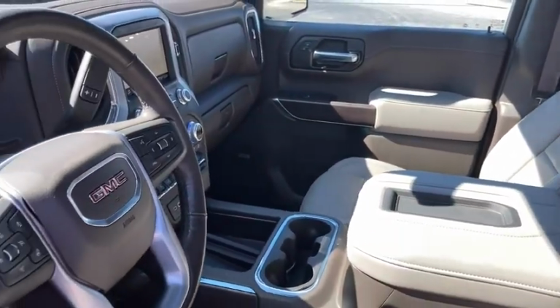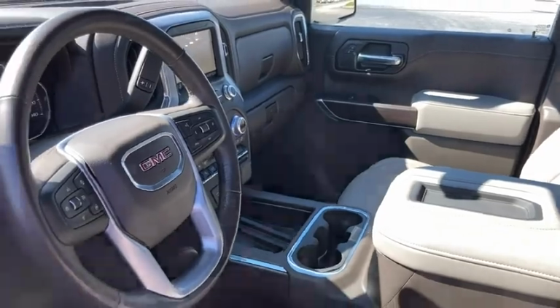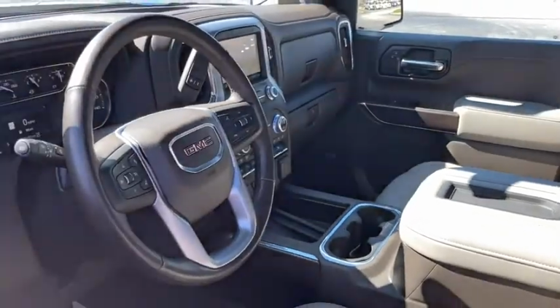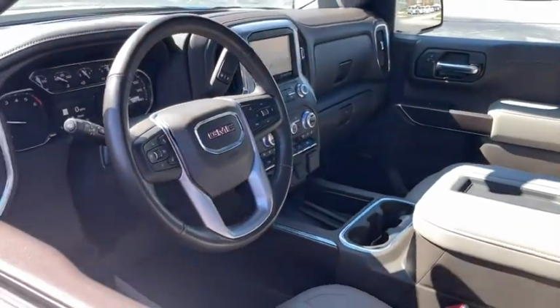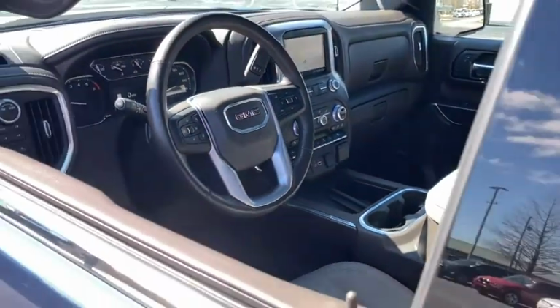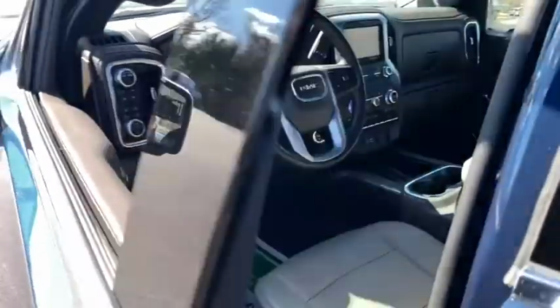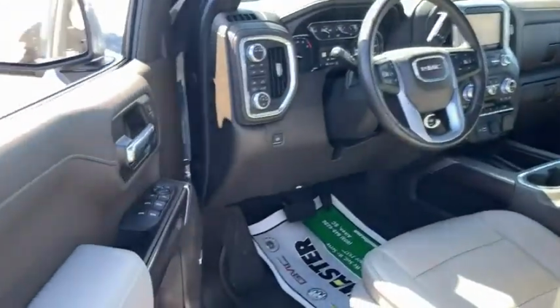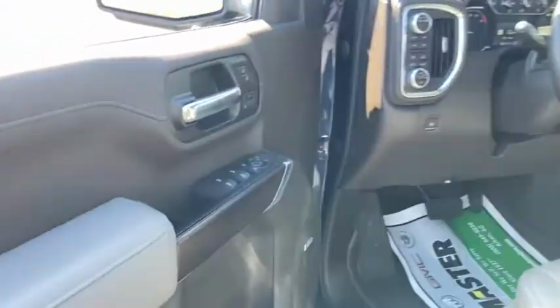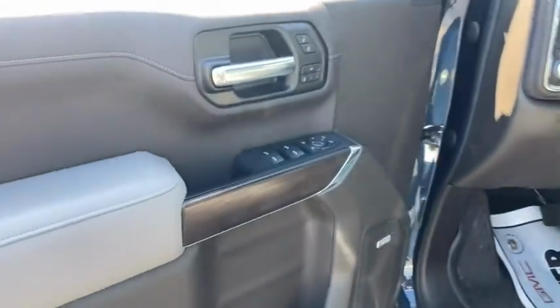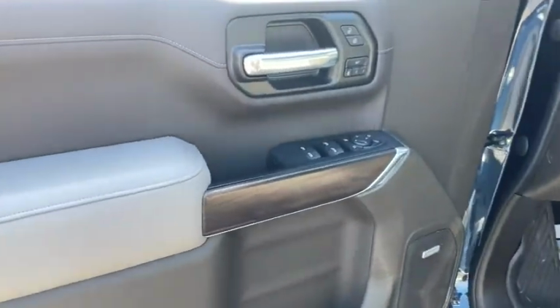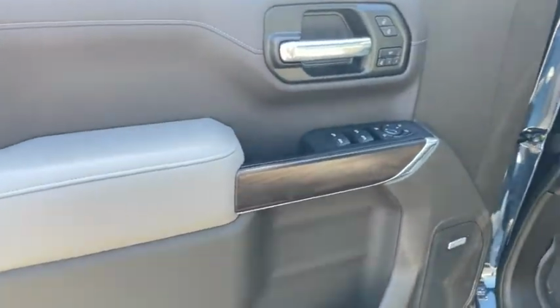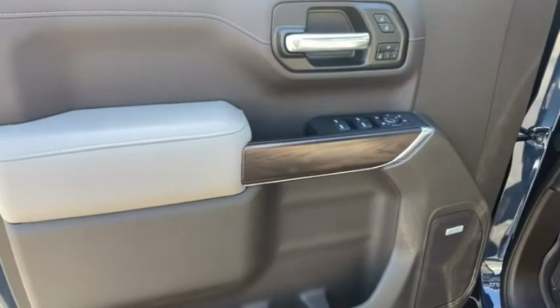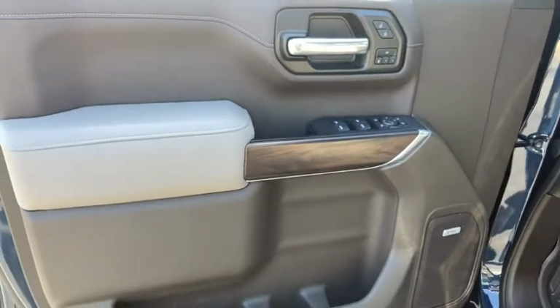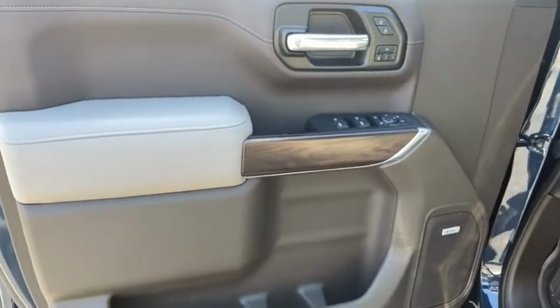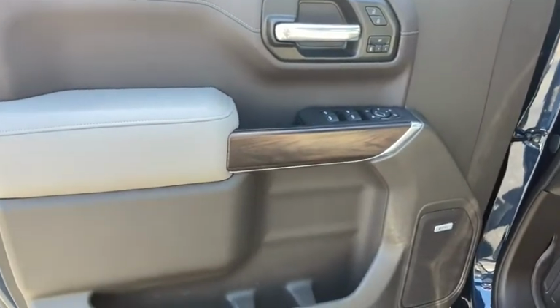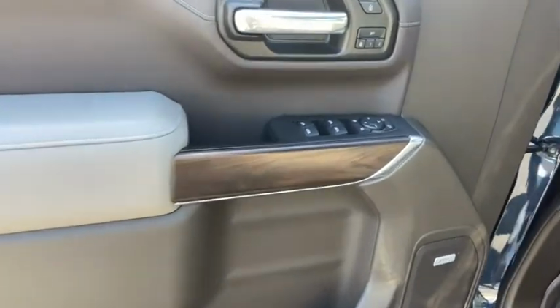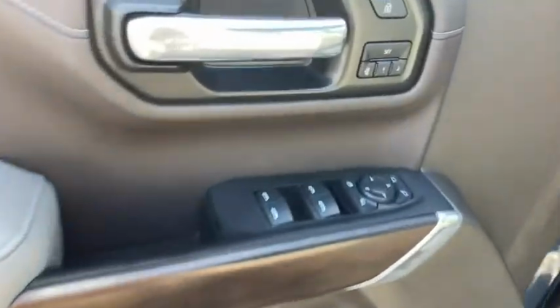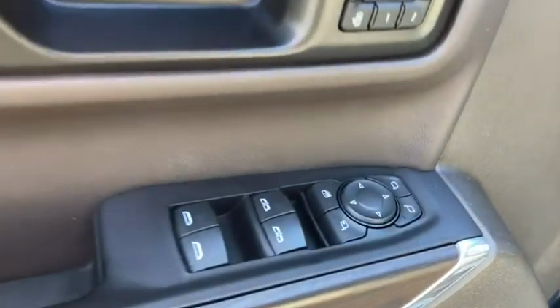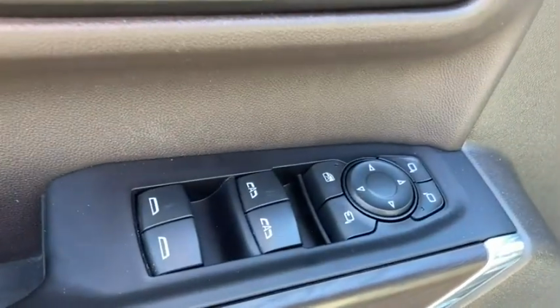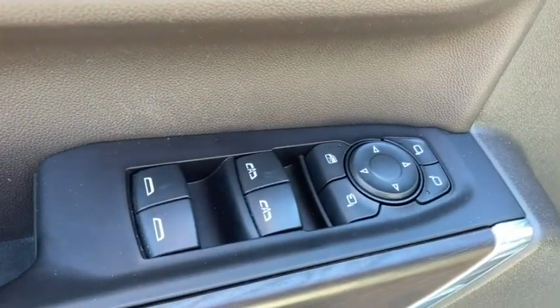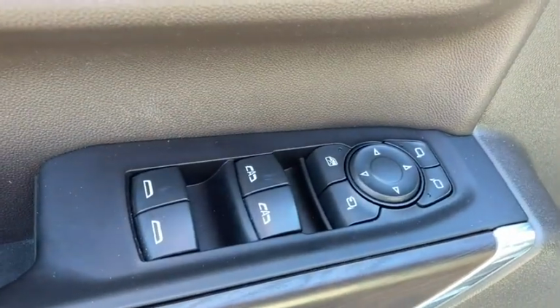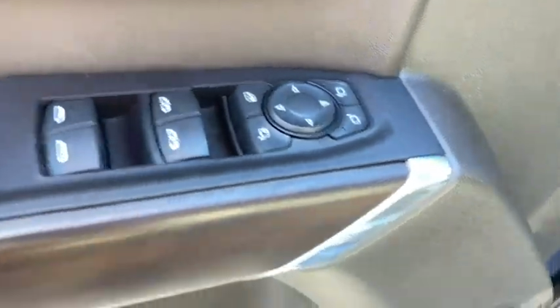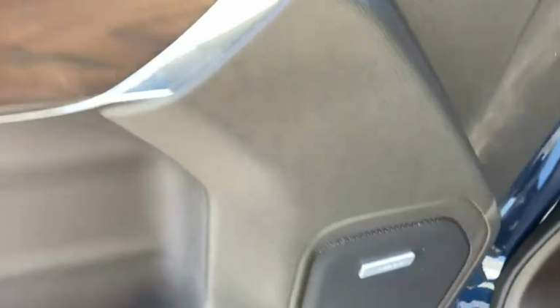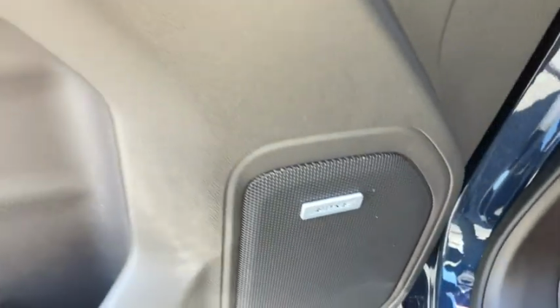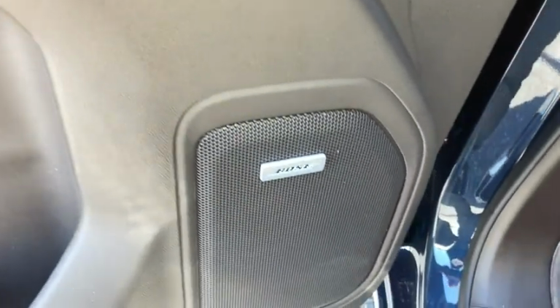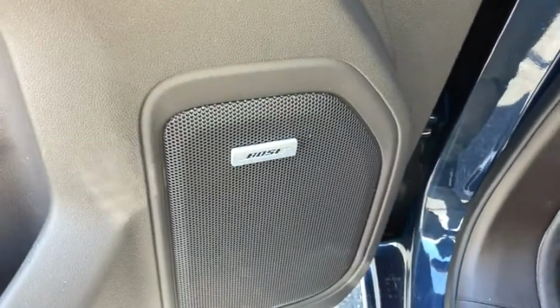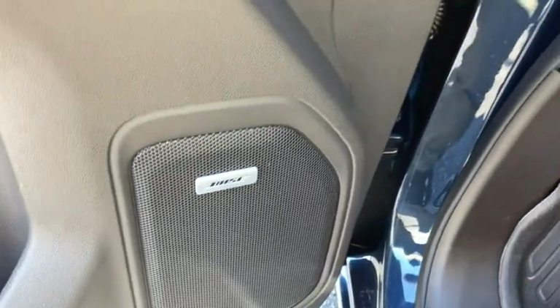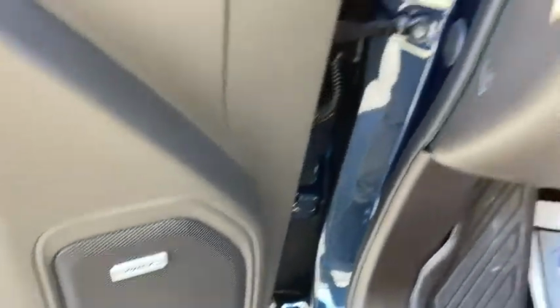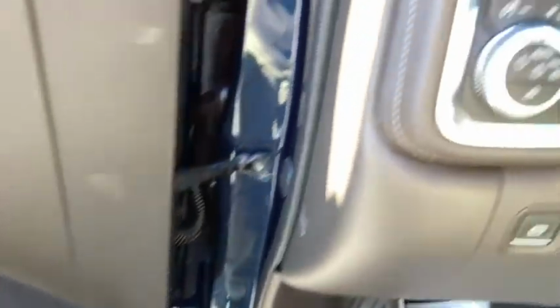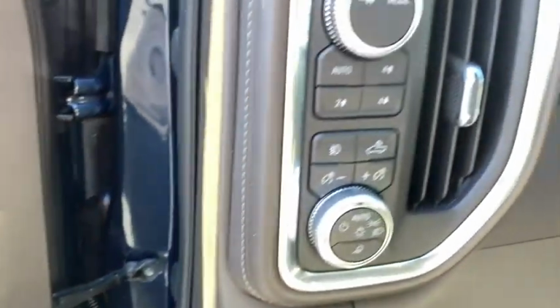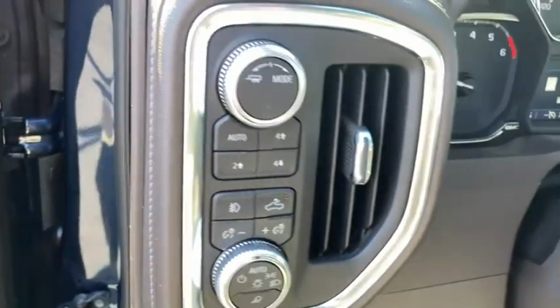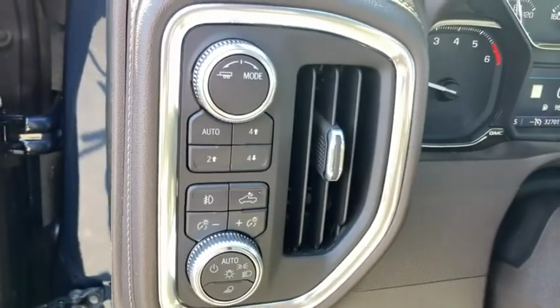This vehicle has less than 35,000 miles. Here are some of this vehicle's great options: steering wheel audio controls, power sunroof, remote engine start, power passenger seat, traction control, dual airbags, alloy wheels, power steering.